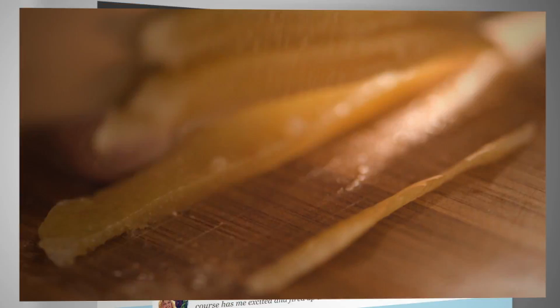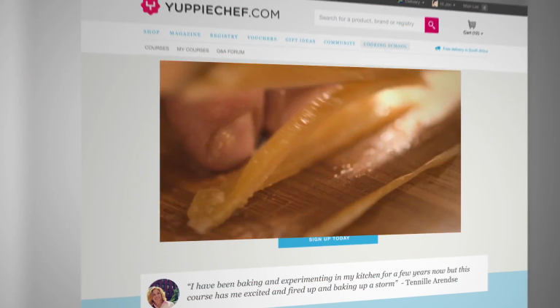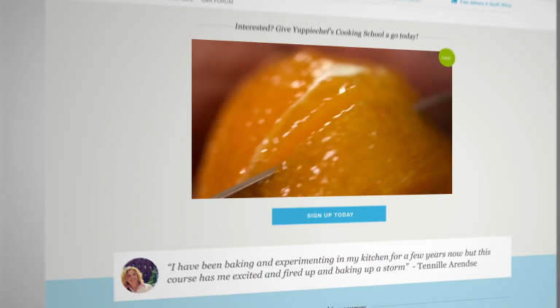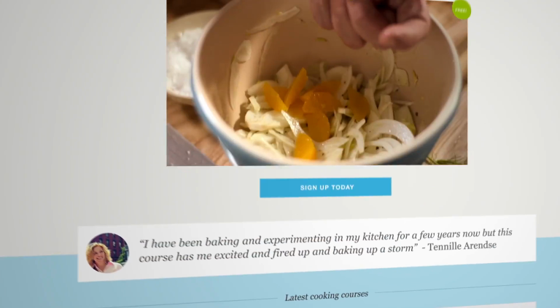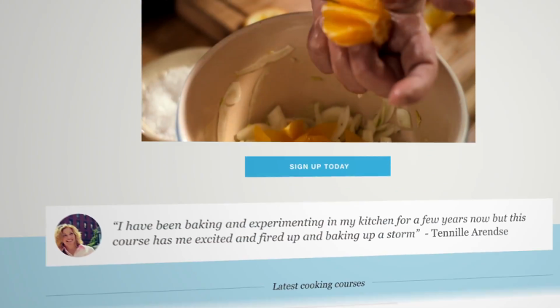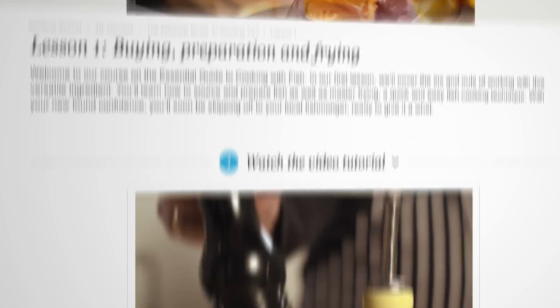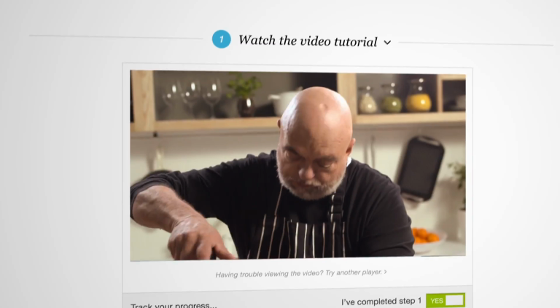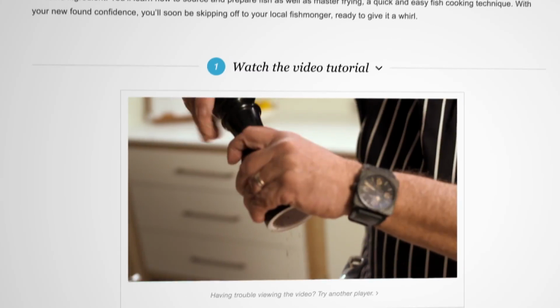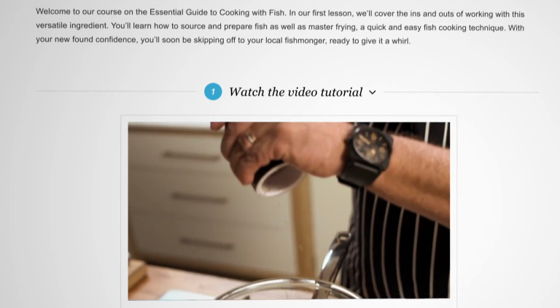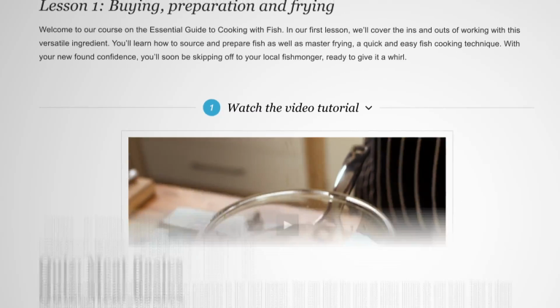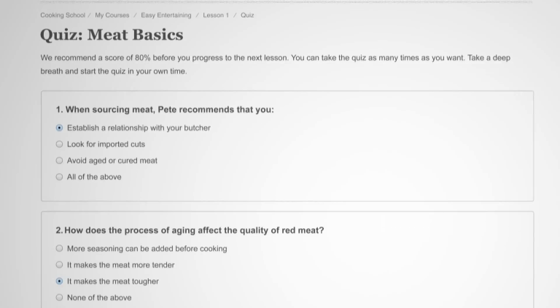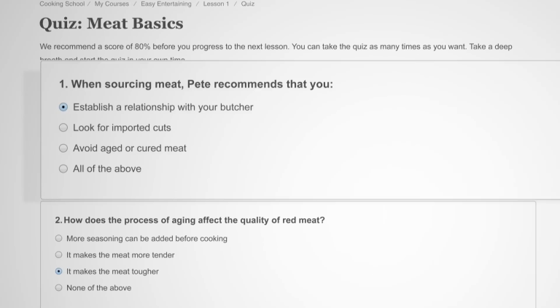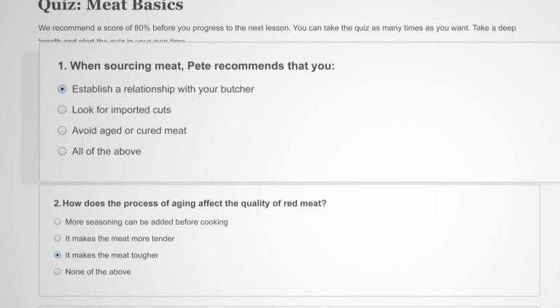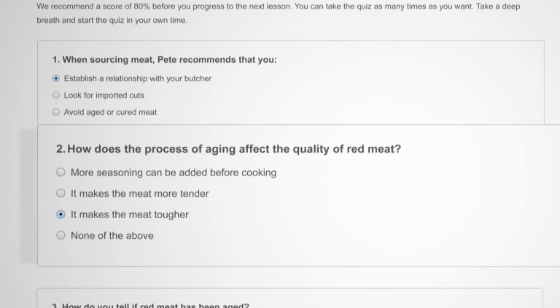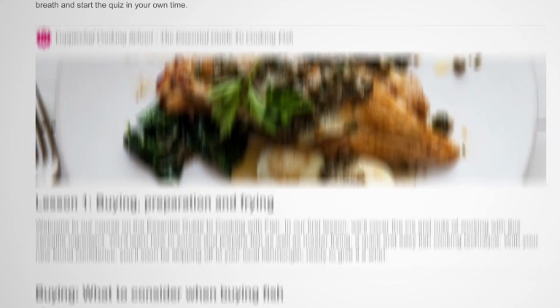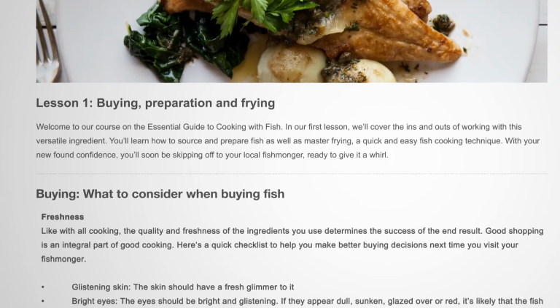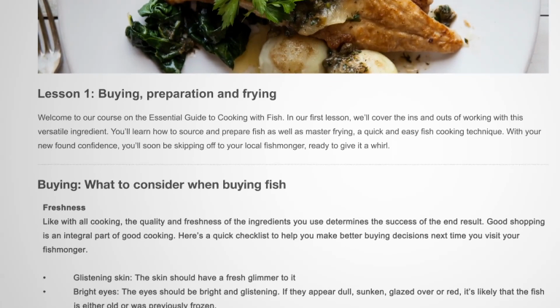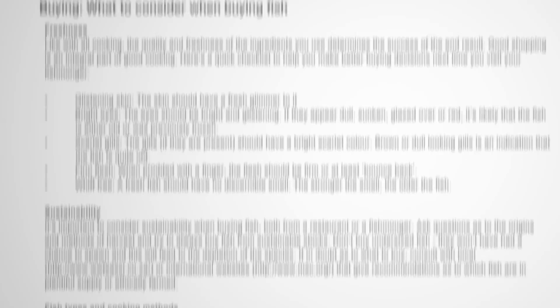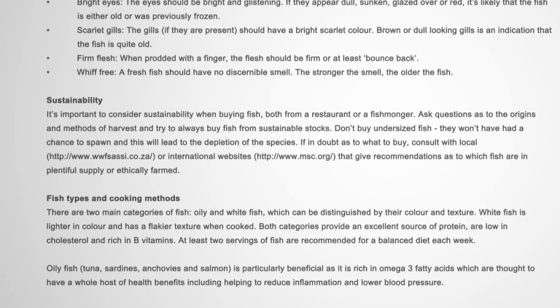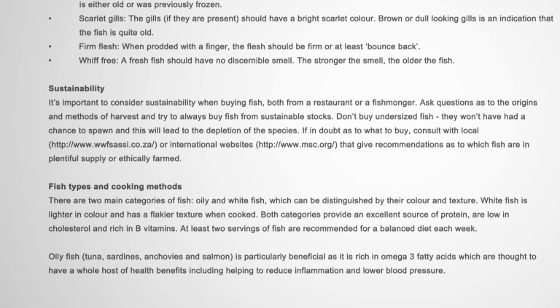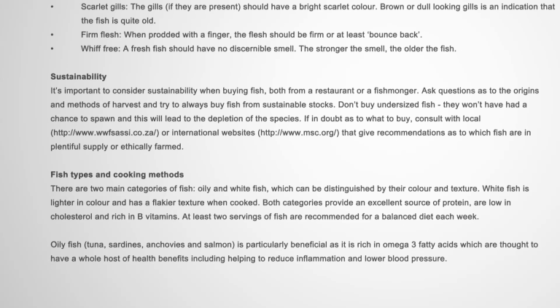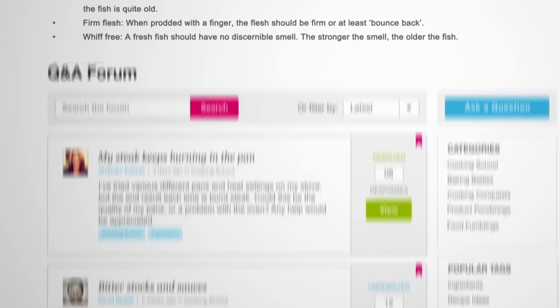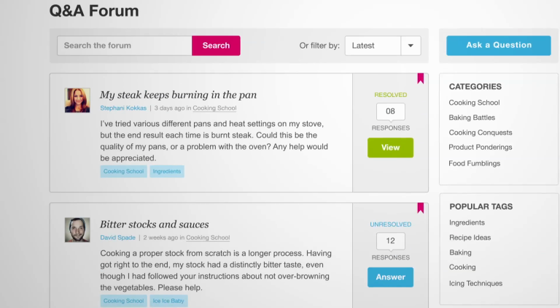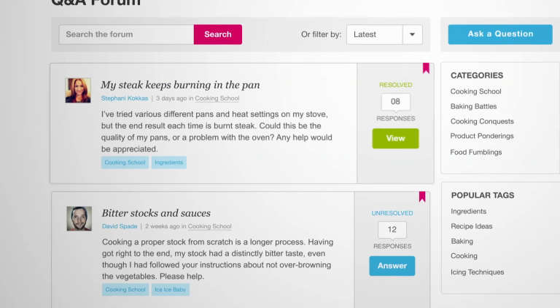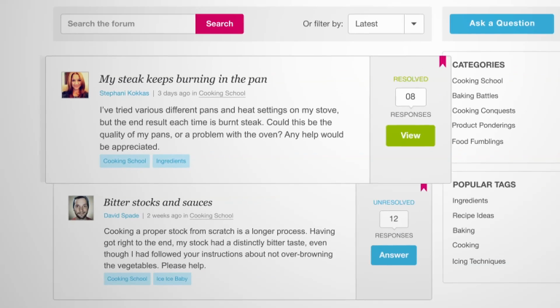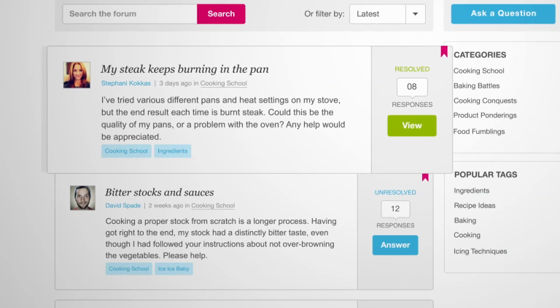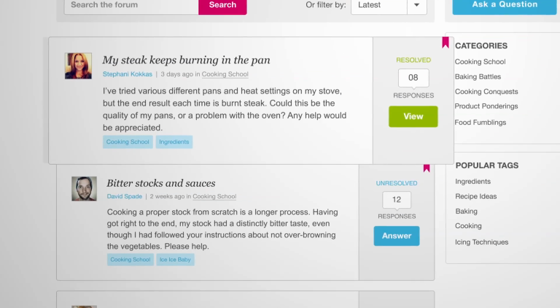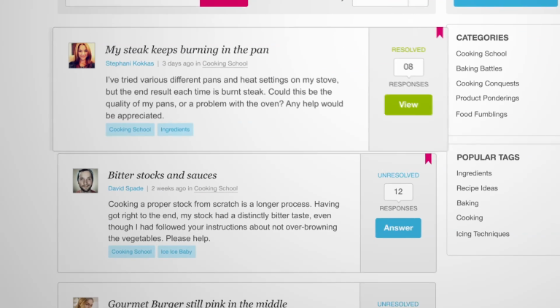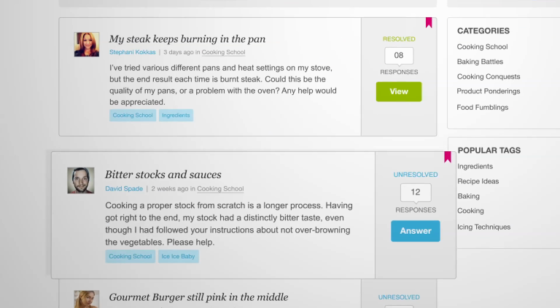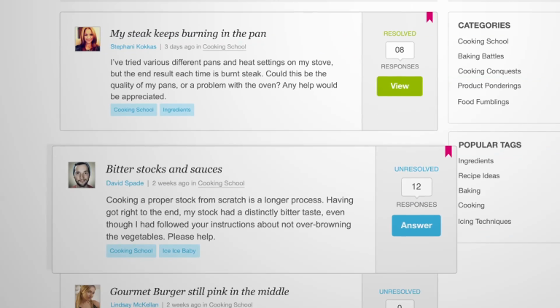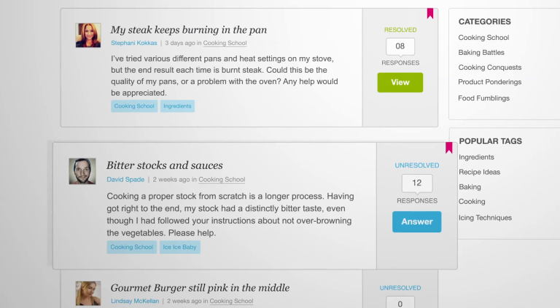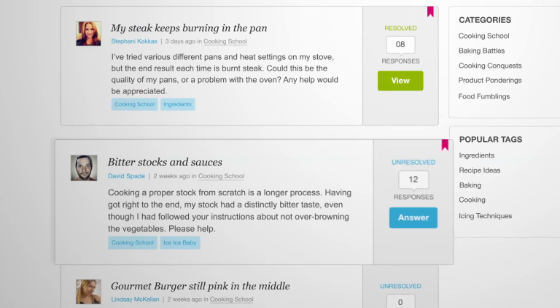The course includes easy-to-follow video tutorials, lesson quizzes to test your knowledge, in-depth theory notes and useful troubleshooting guides, and an online question and answer forum where you can share with fellow learners.